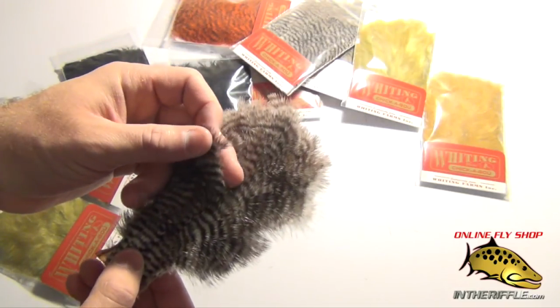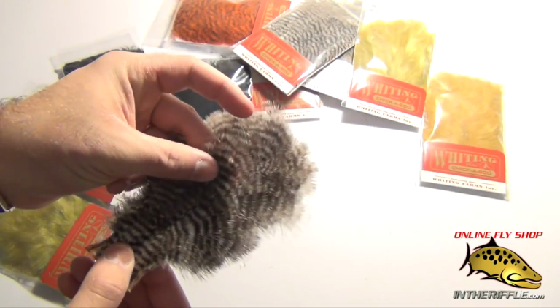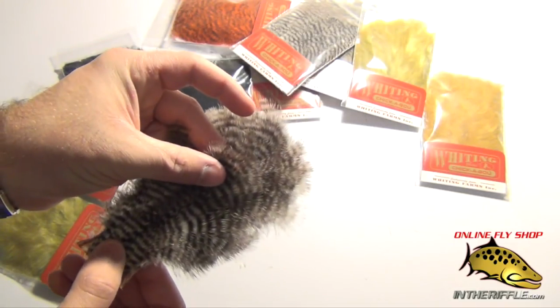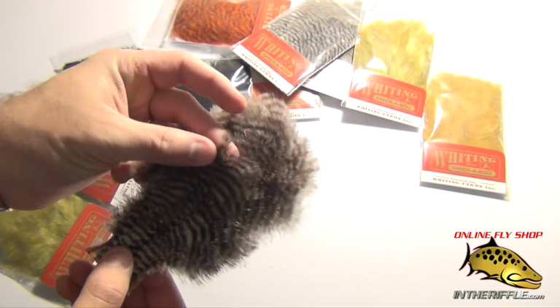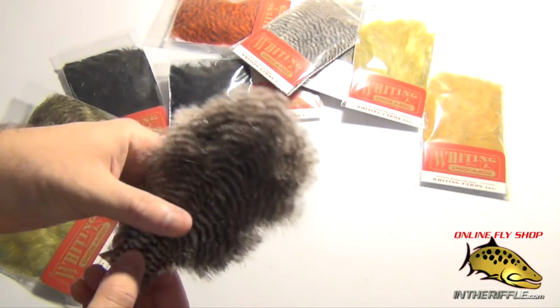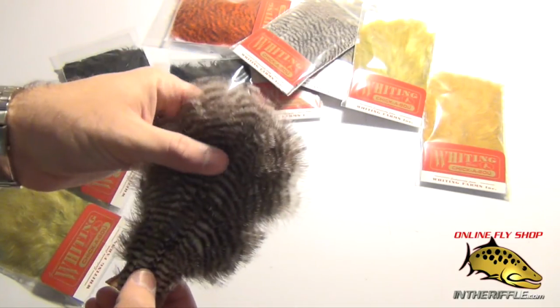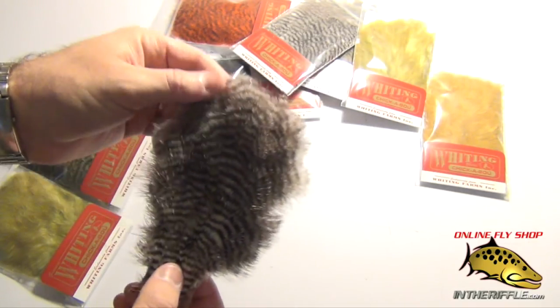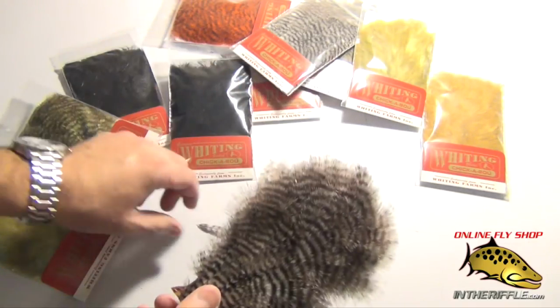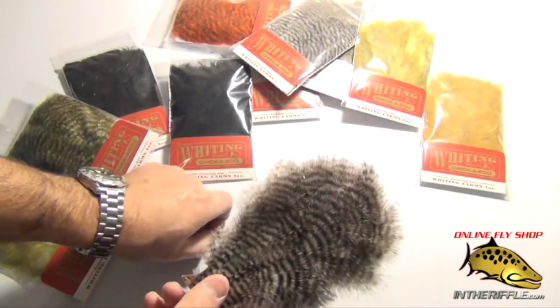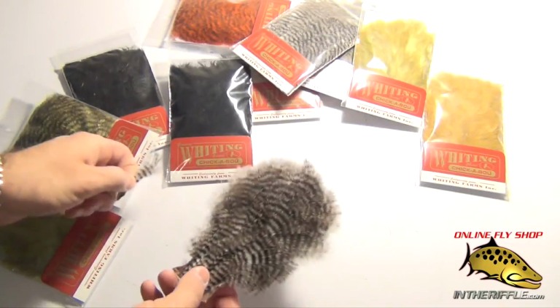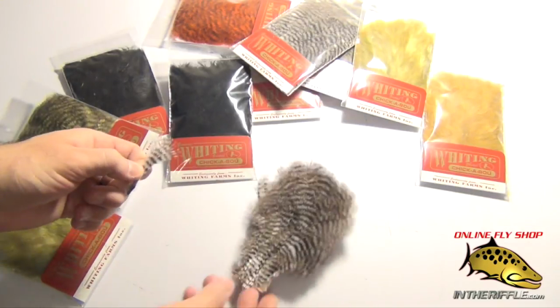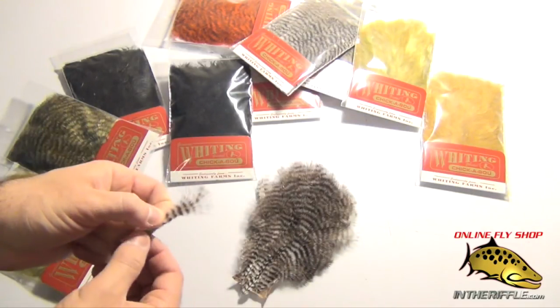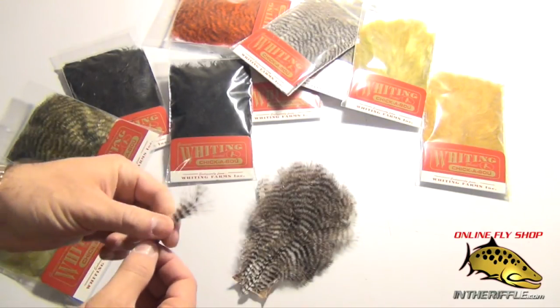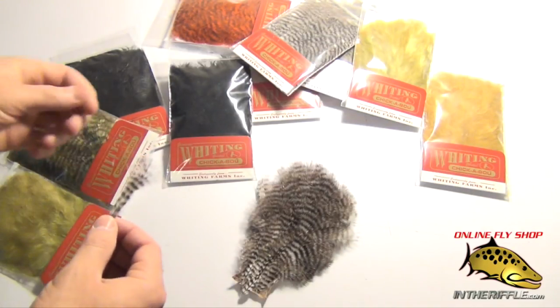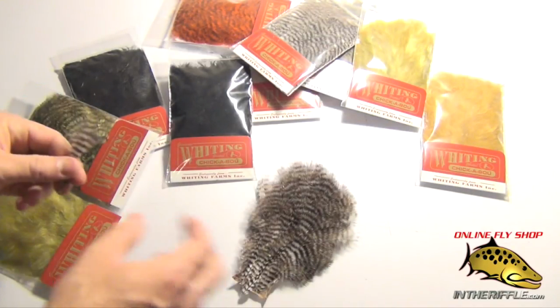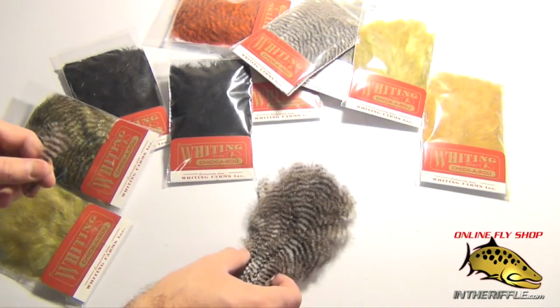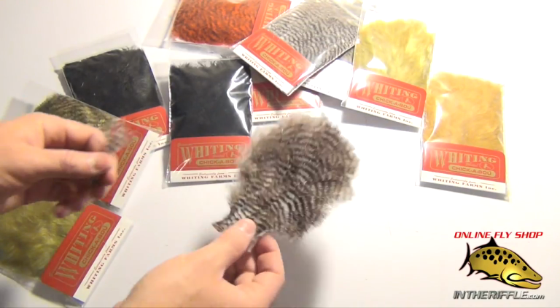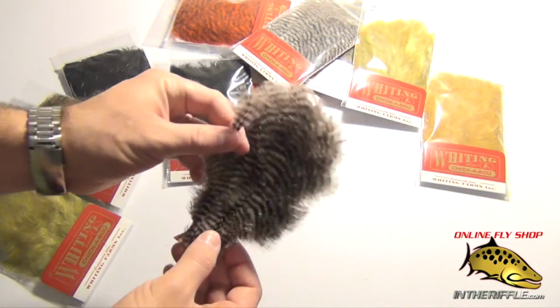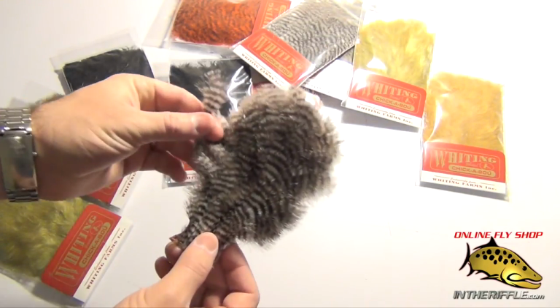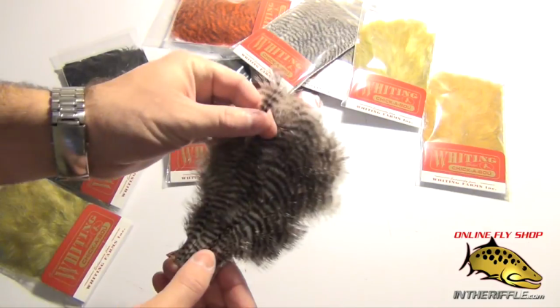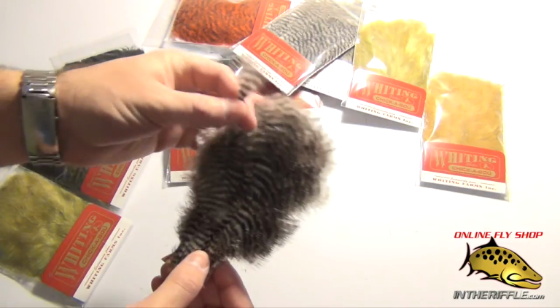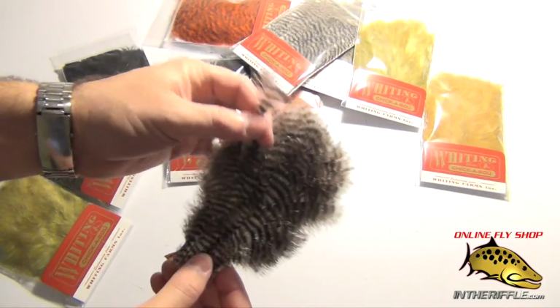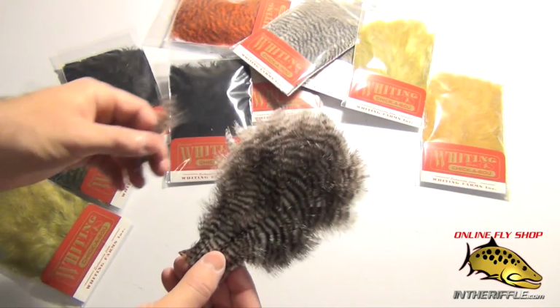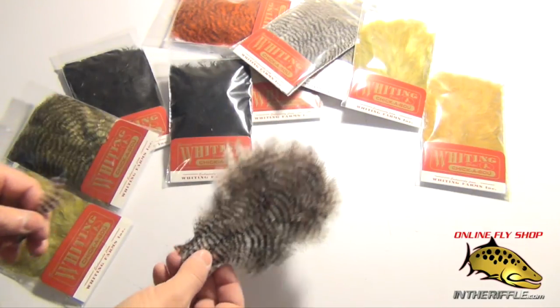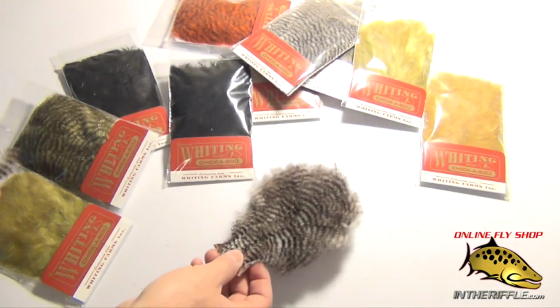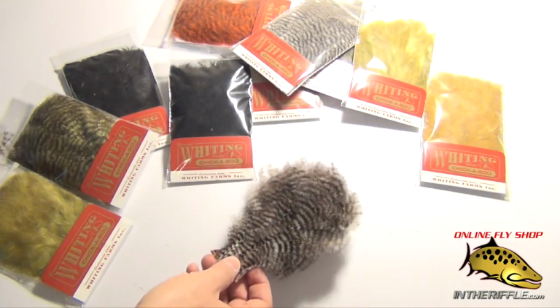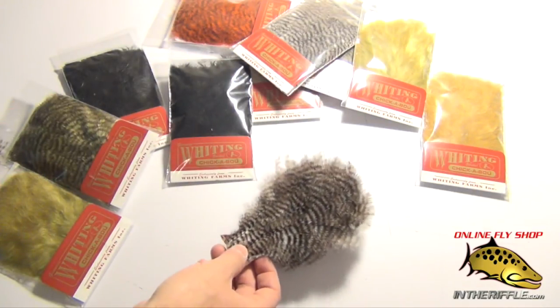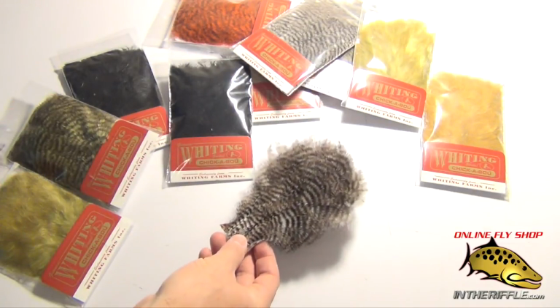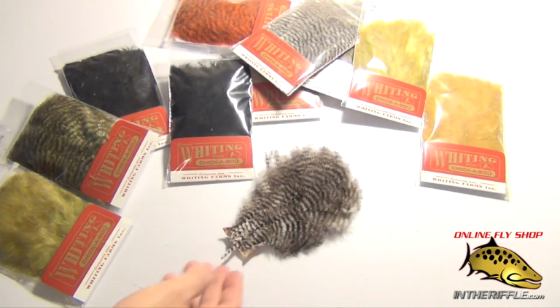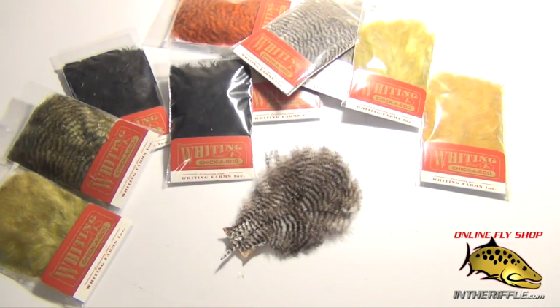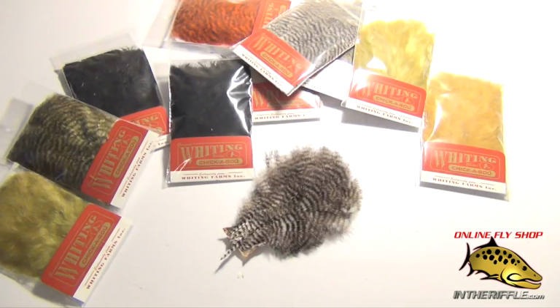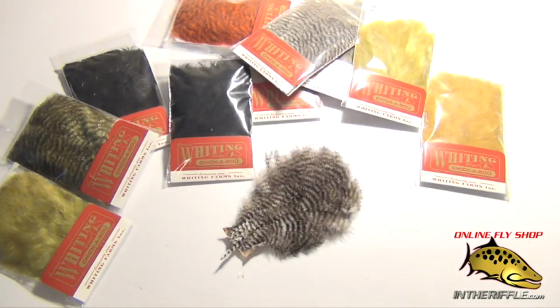They're all very dense, all packed in there. A very neat product by Whiting. You'll be seeing me using it a lot in our fly tying videos. I'm excited to use it on my bonefish flies and my crabs. You can find it on our website, intheriffle.com.